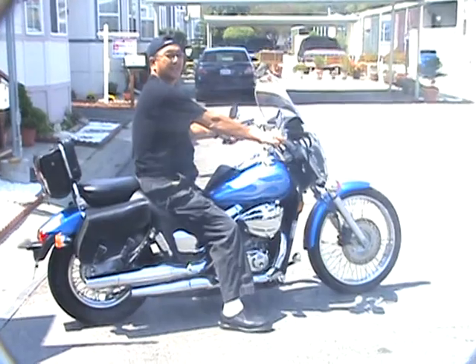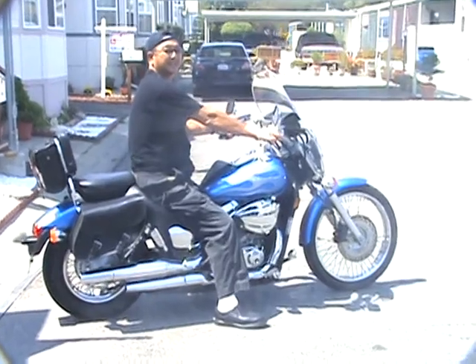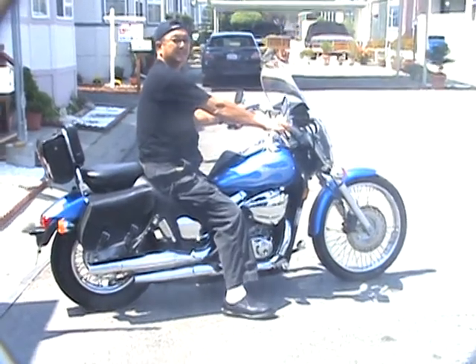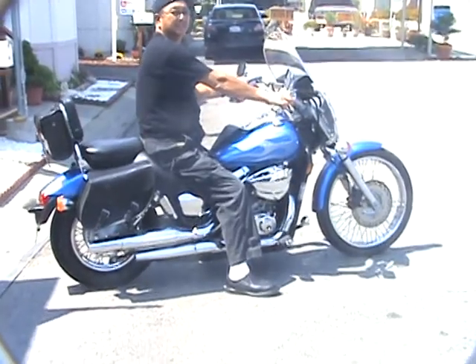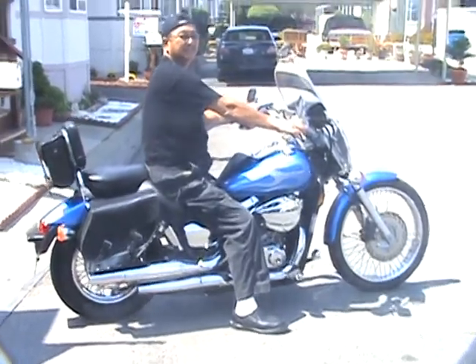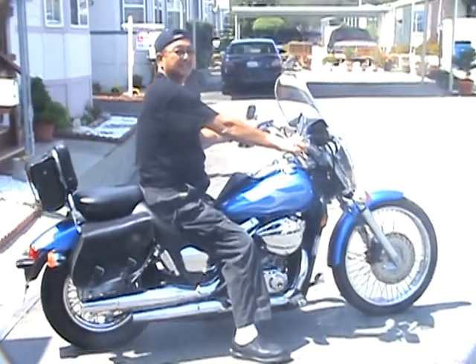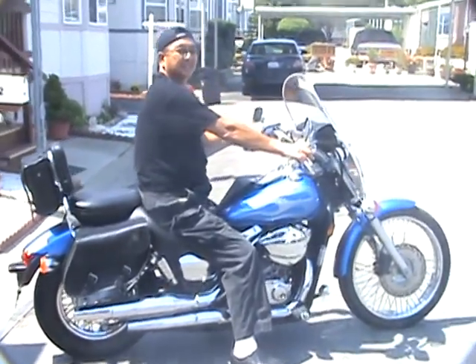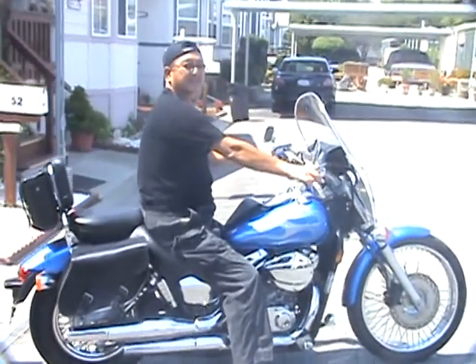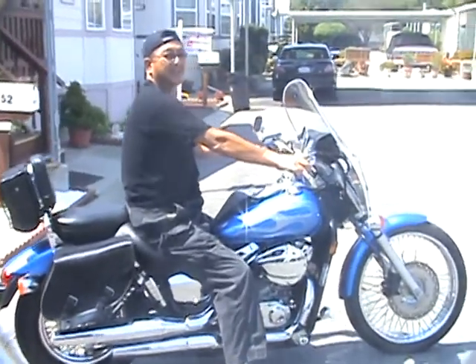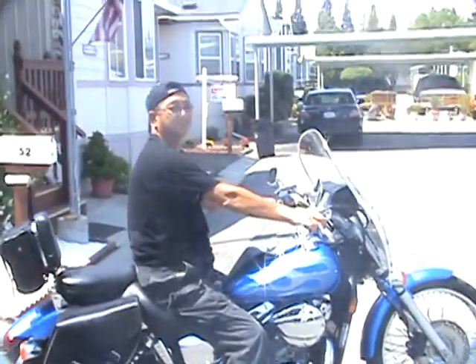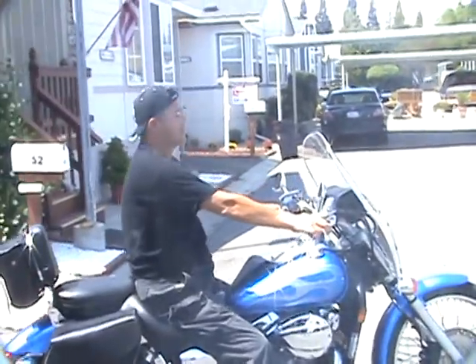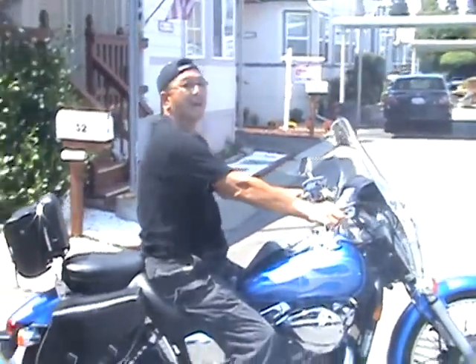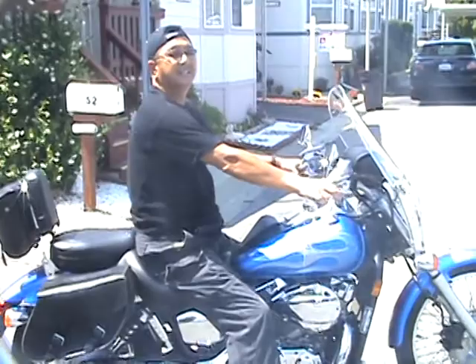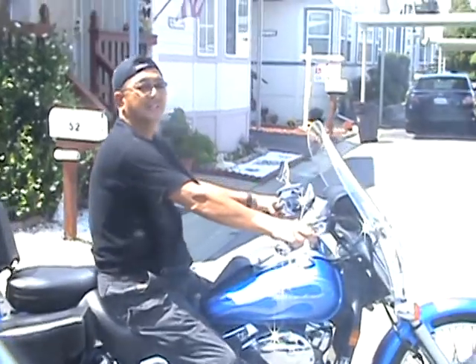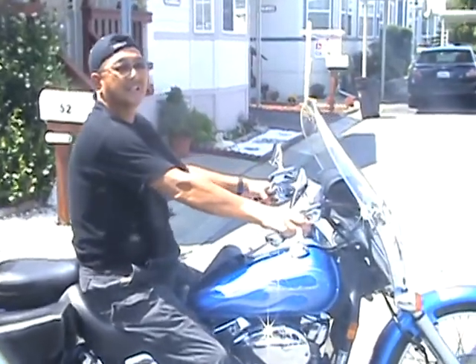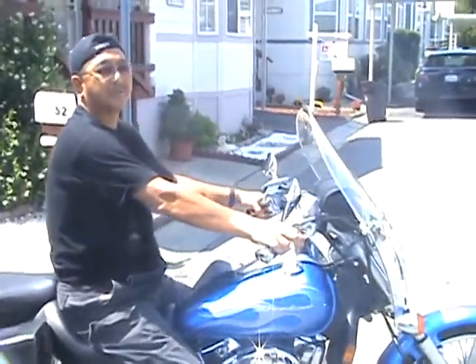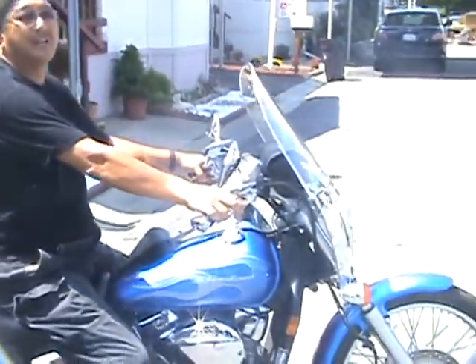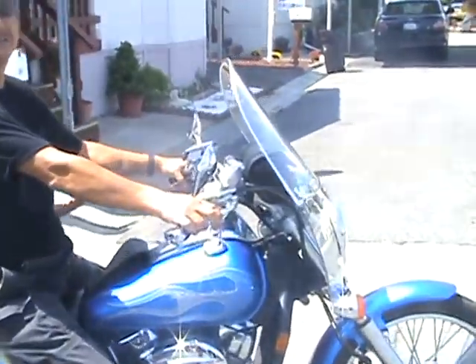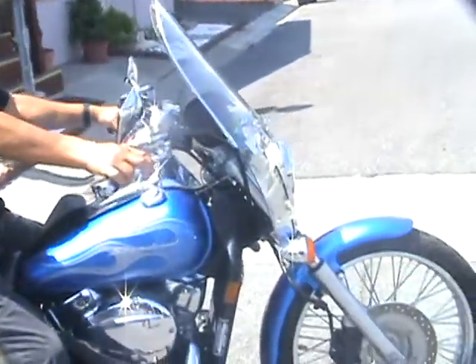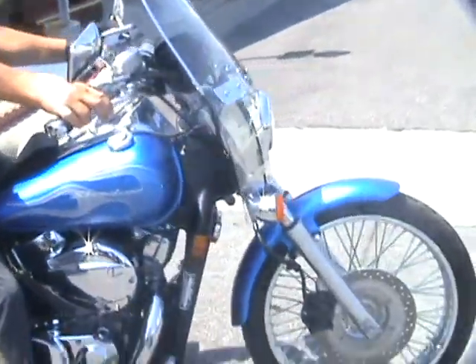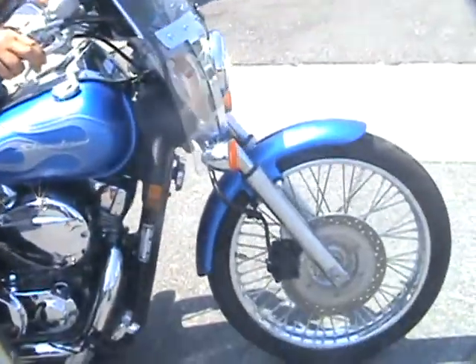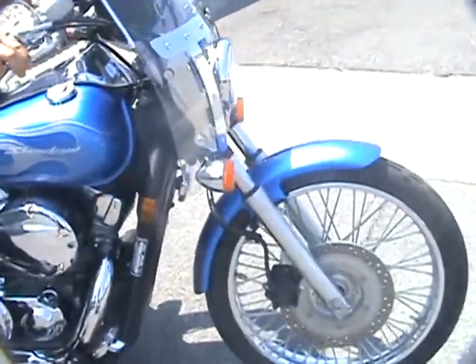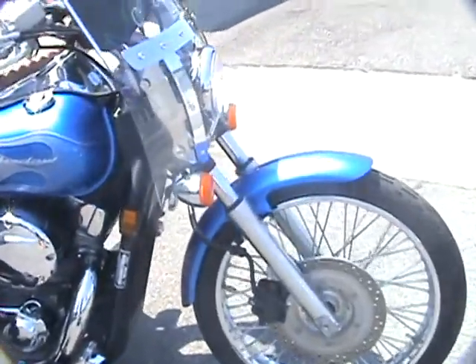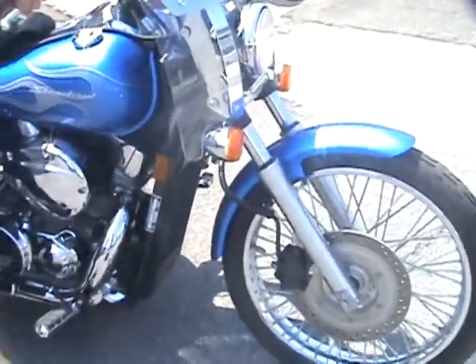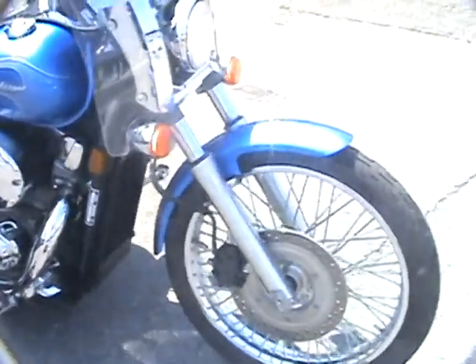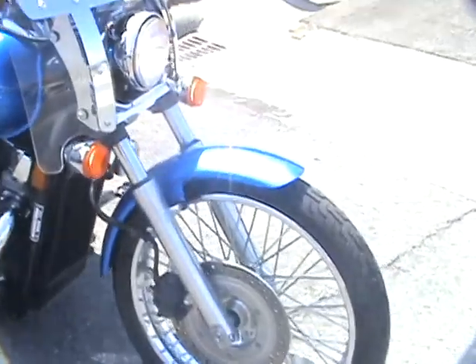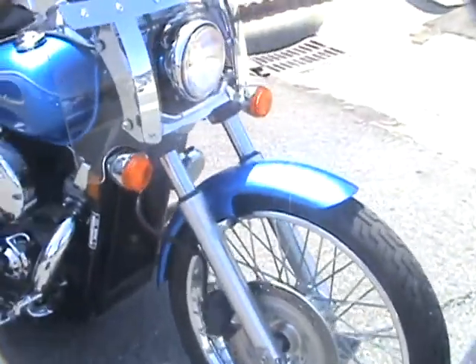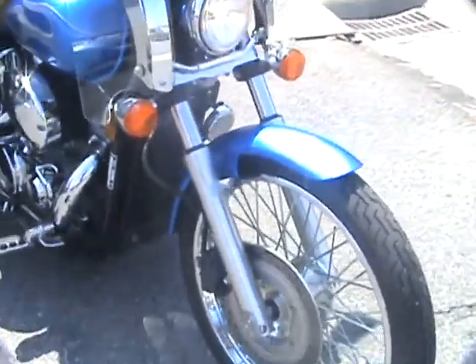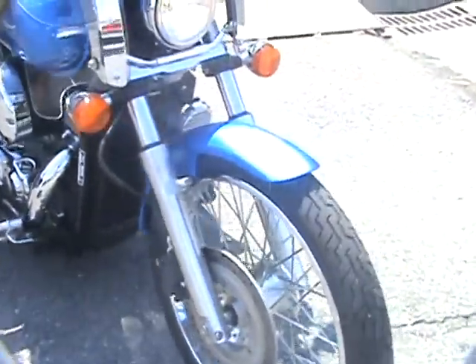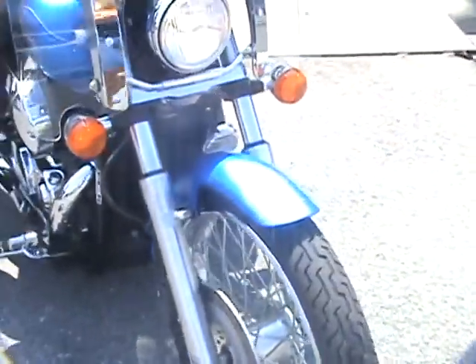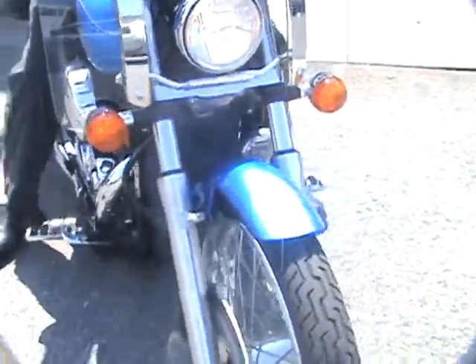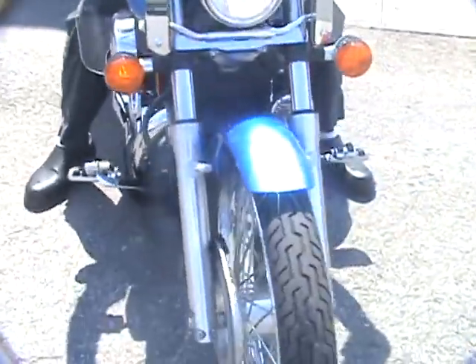Ready? How's it going there? Well, this is the bike. It's like brand new and there's a lot of extras on this bike. I put about $3,000 worth of goodies on here.